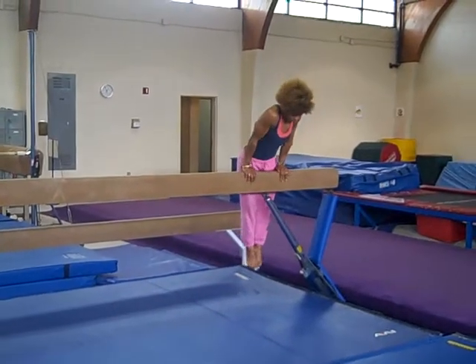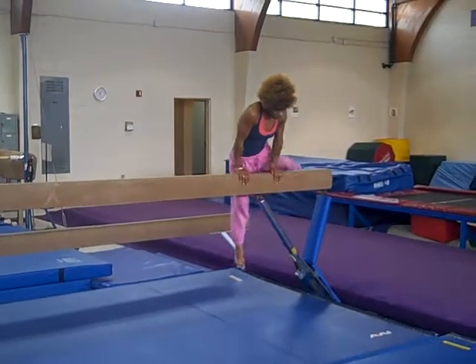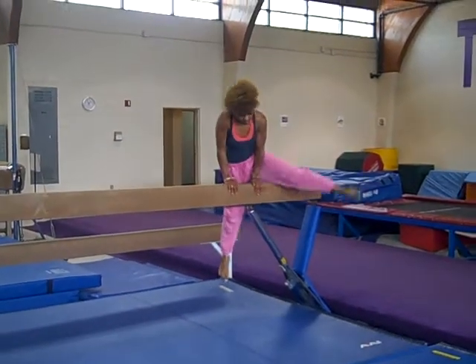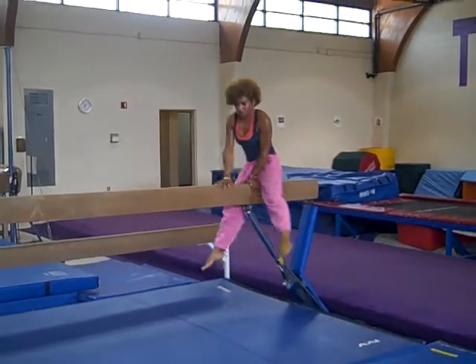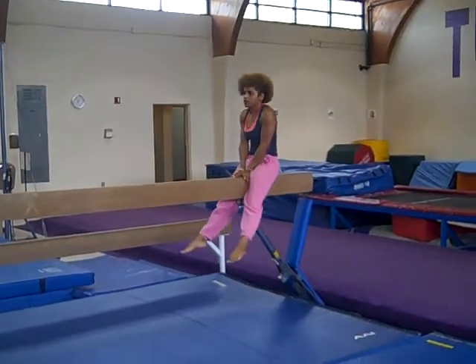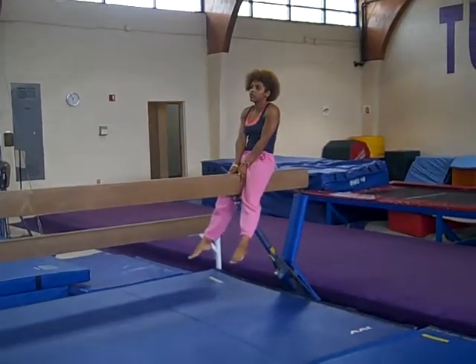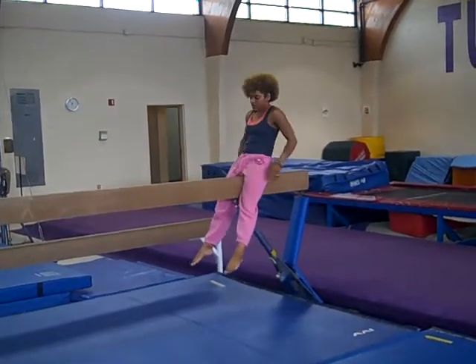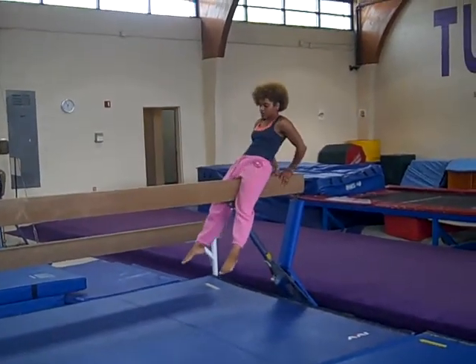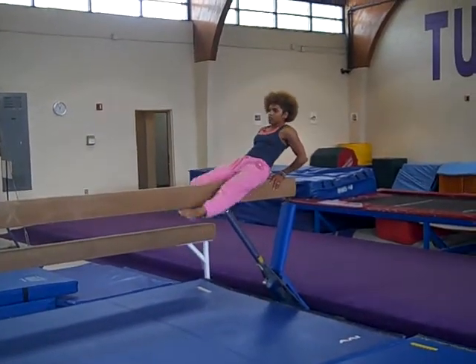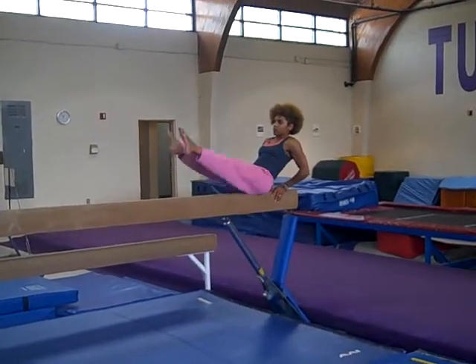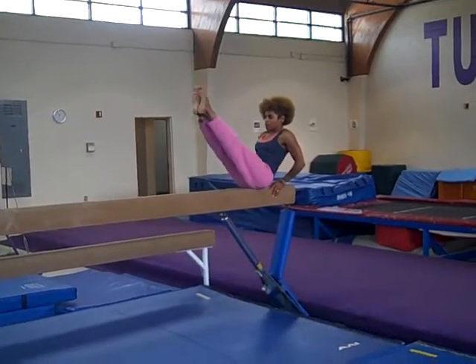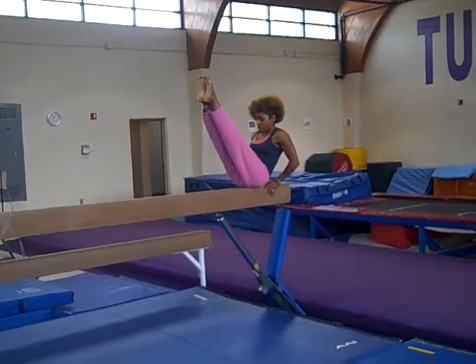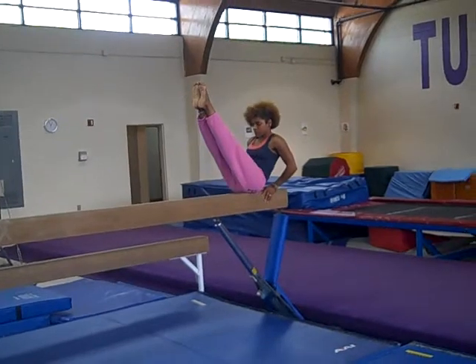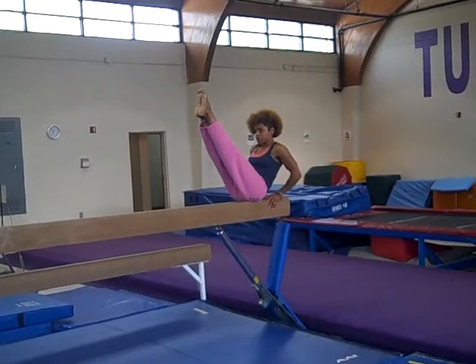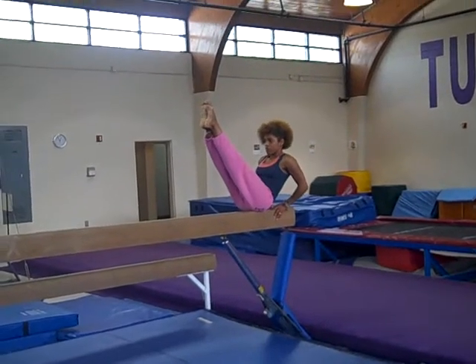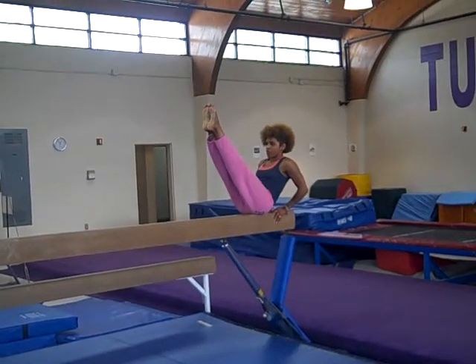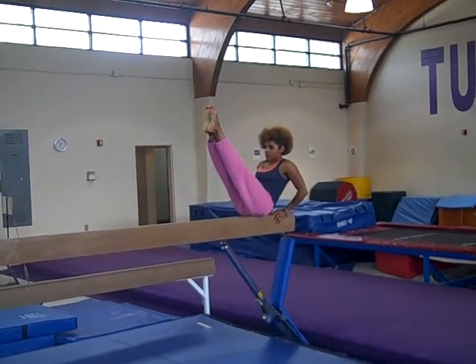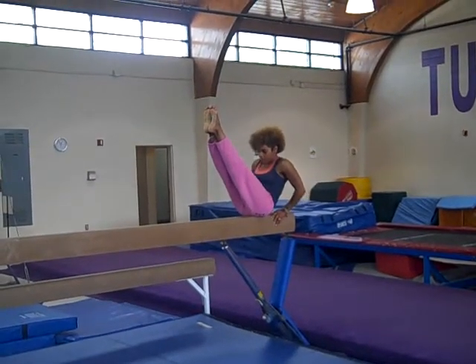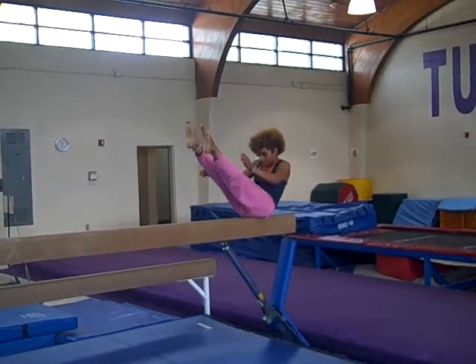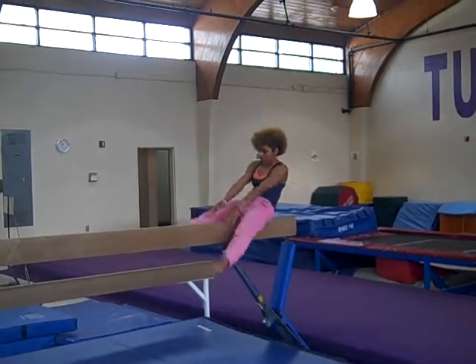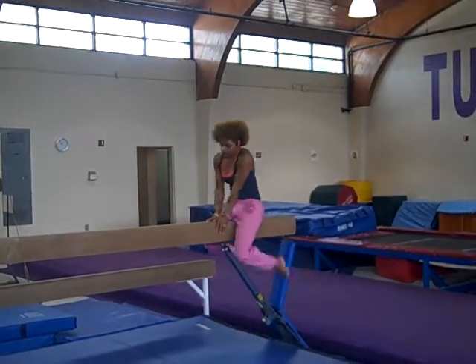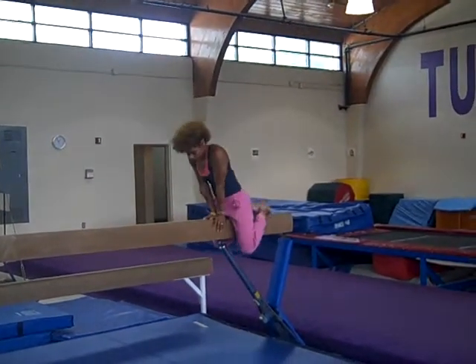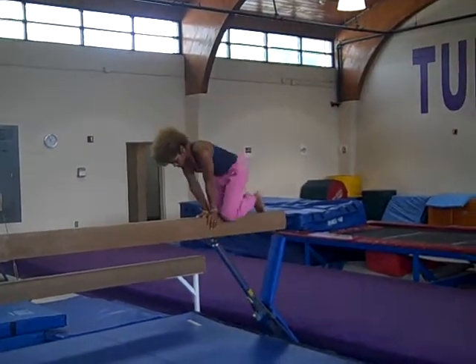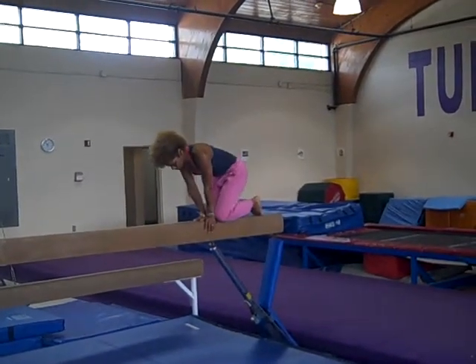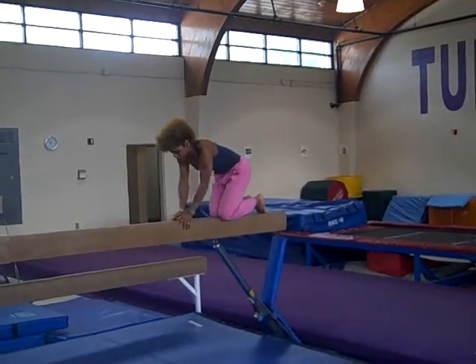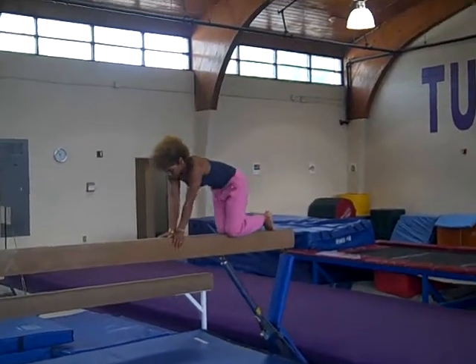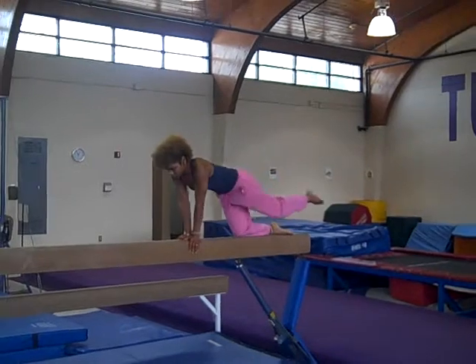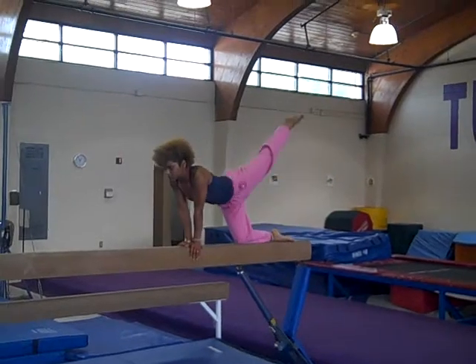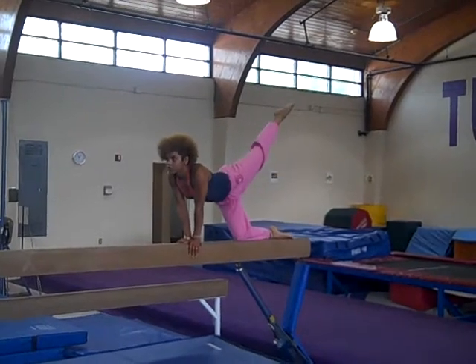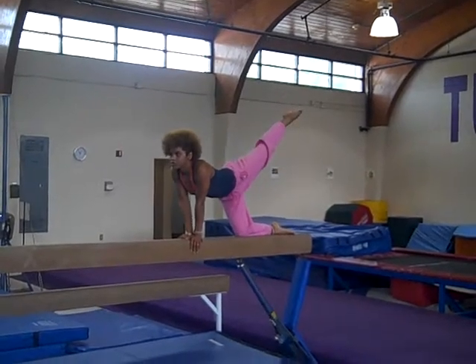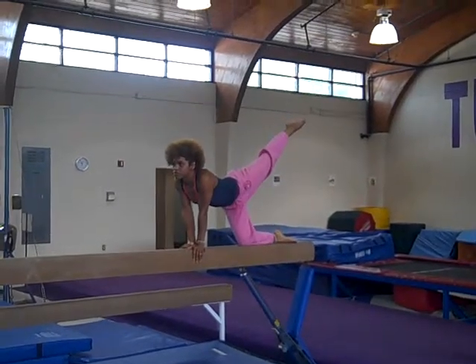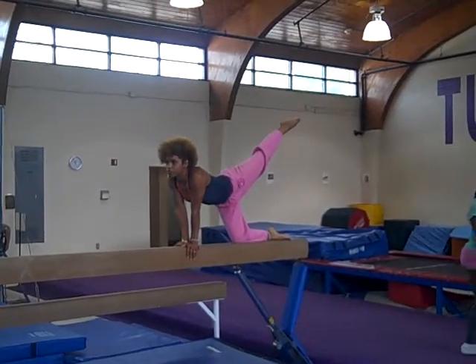Jumping front support, straddle the beam. V-sit. Legs behind. Knee scale.